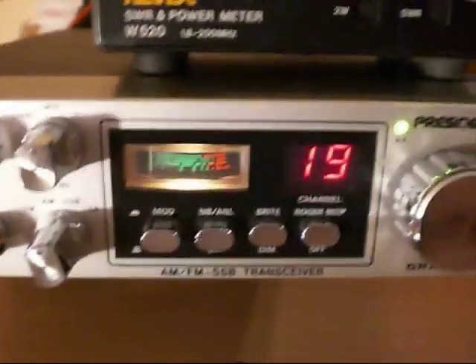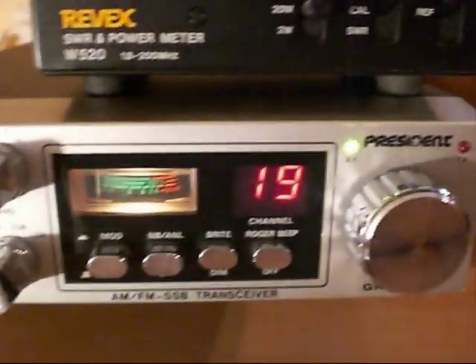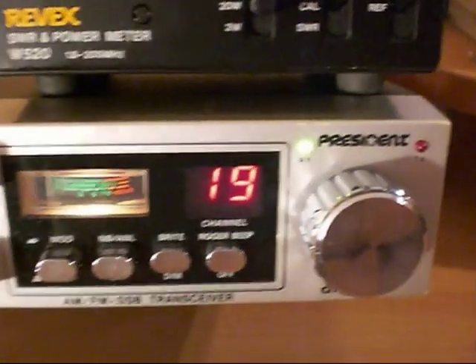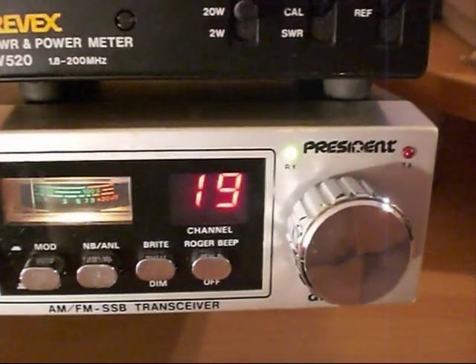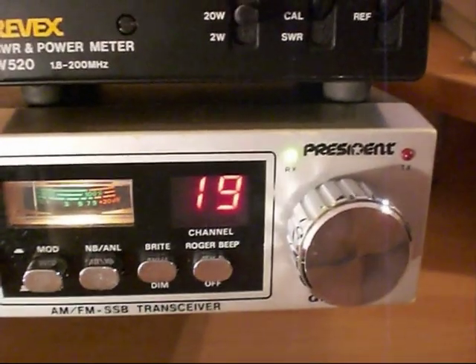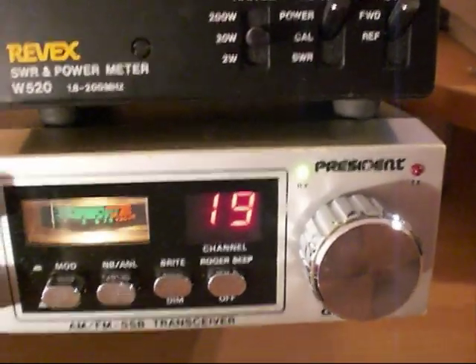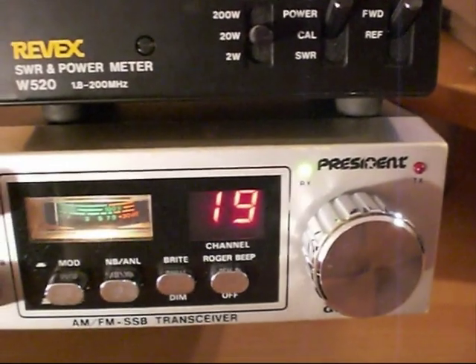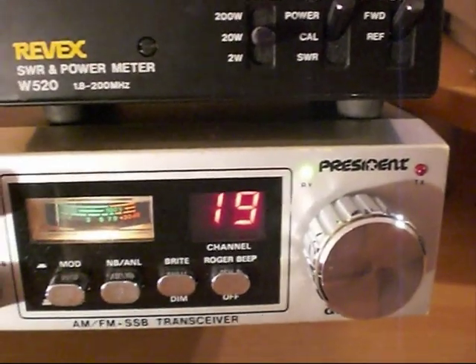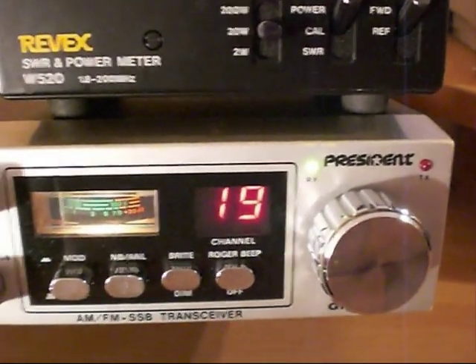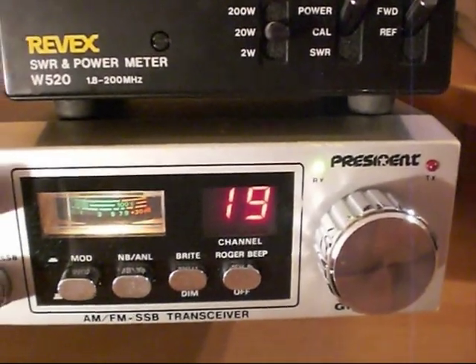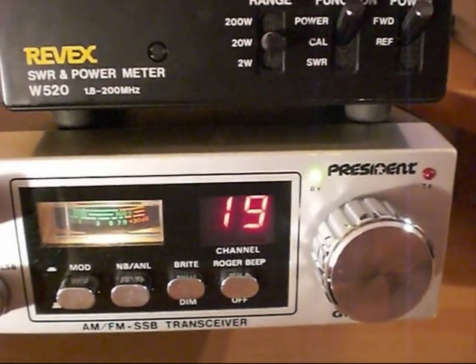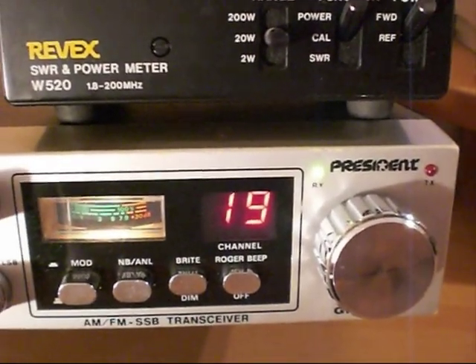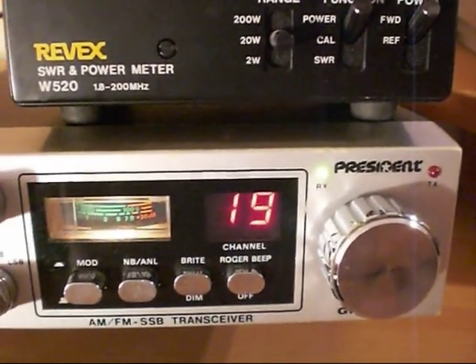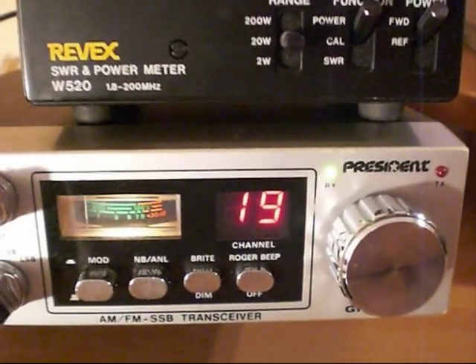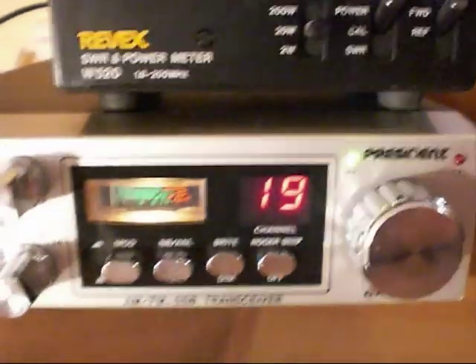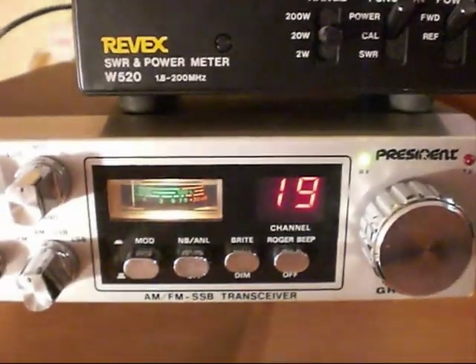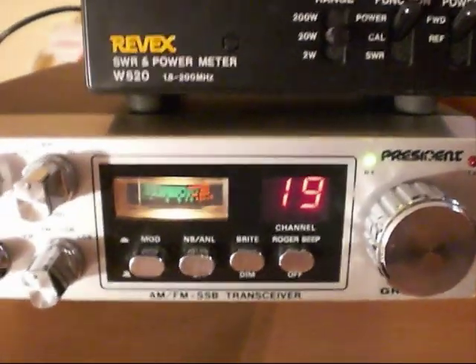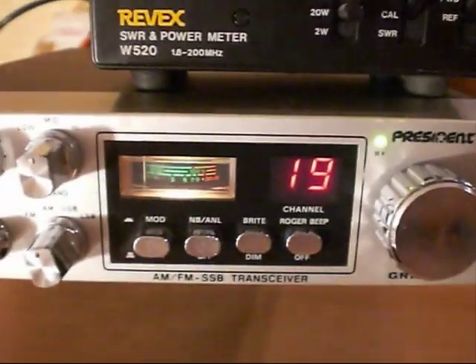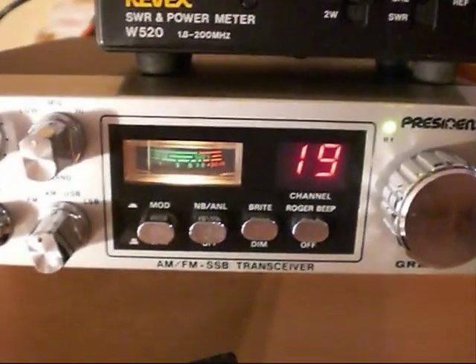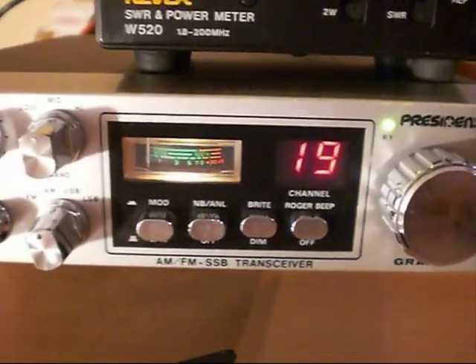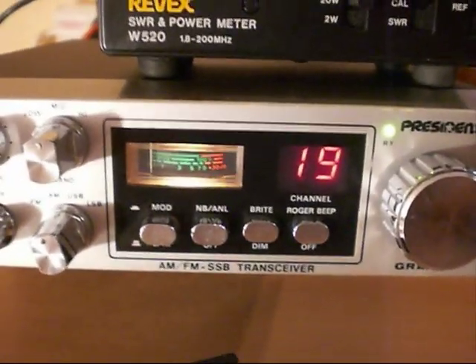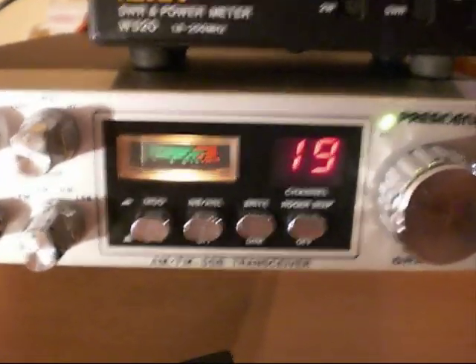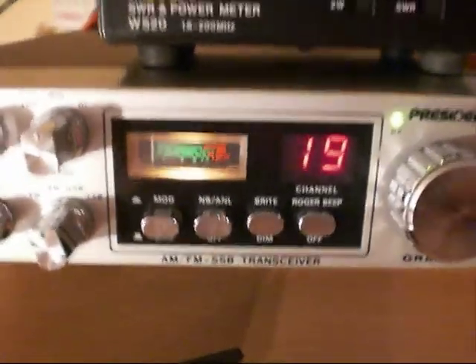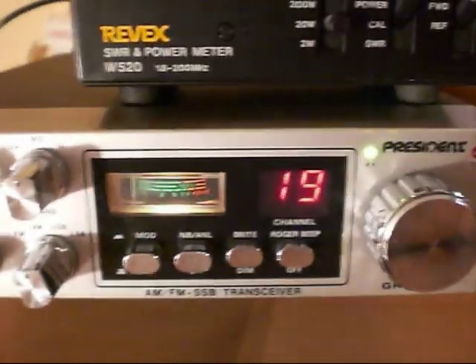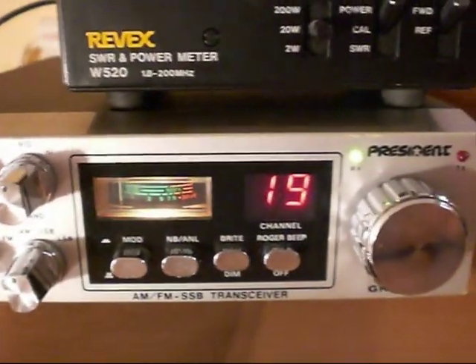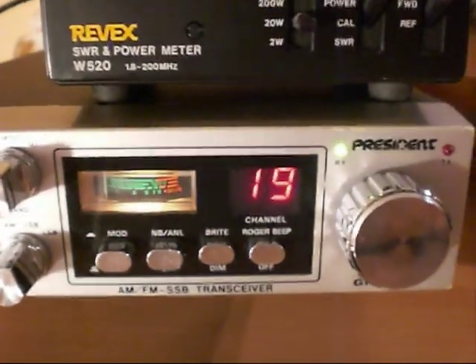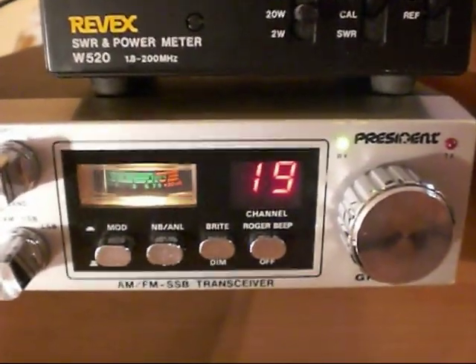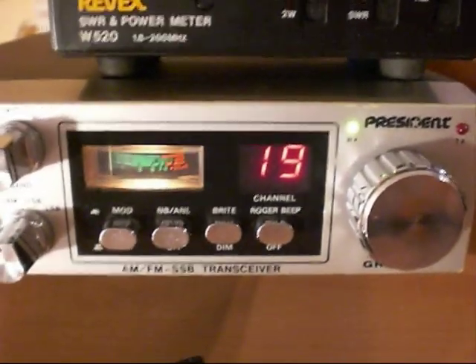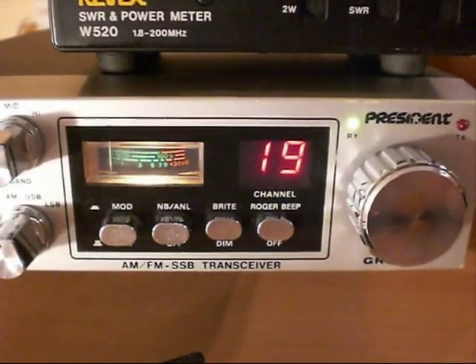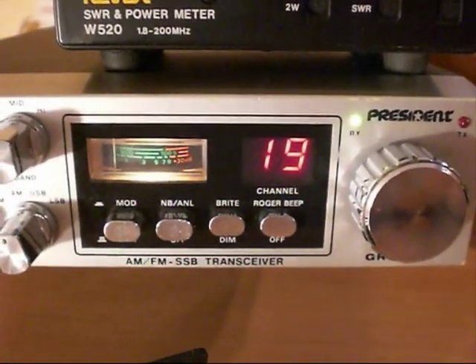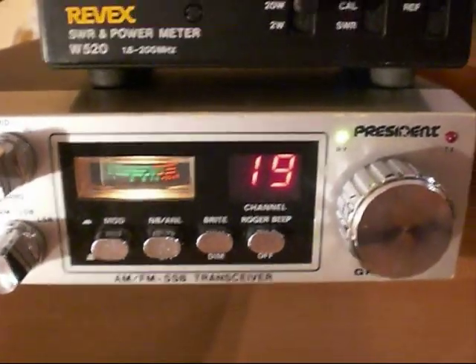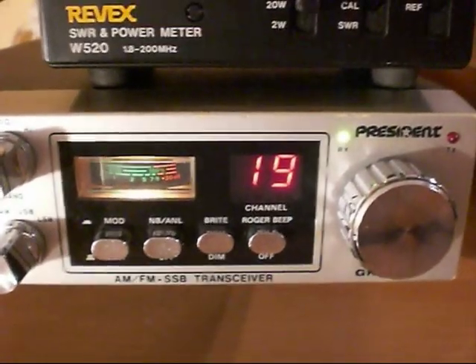Now the final outputs in this radio — it's a dual final radio — uses two 2SC2312 Mitsubishi finals.